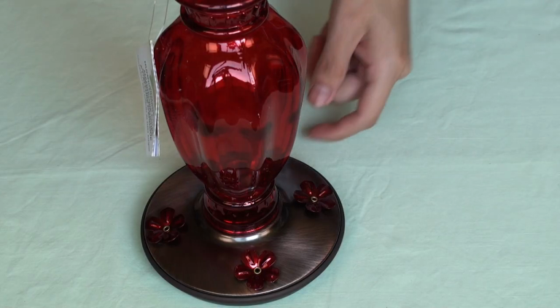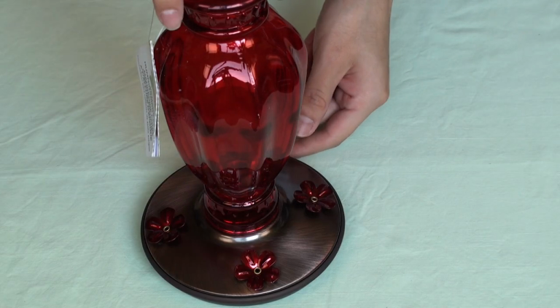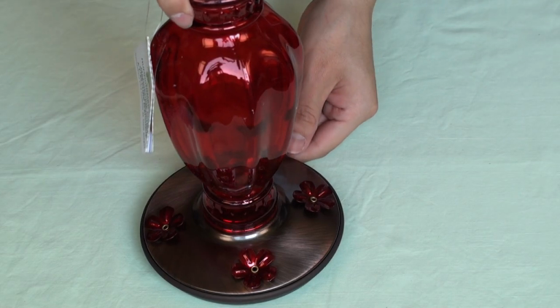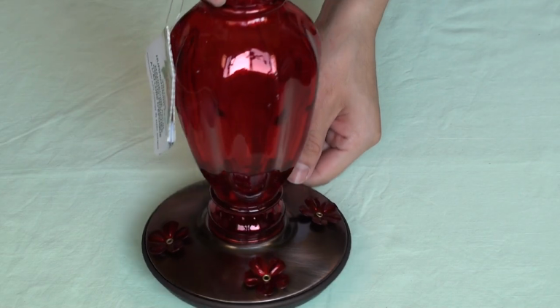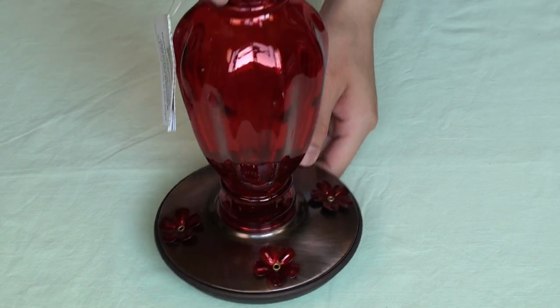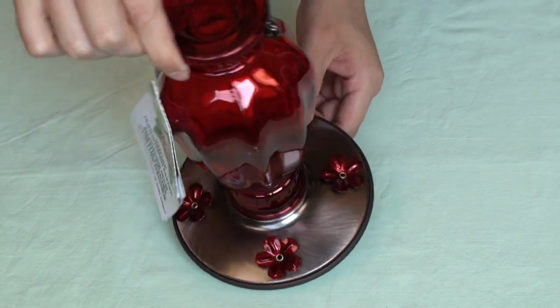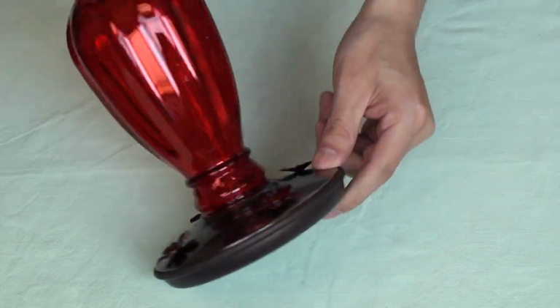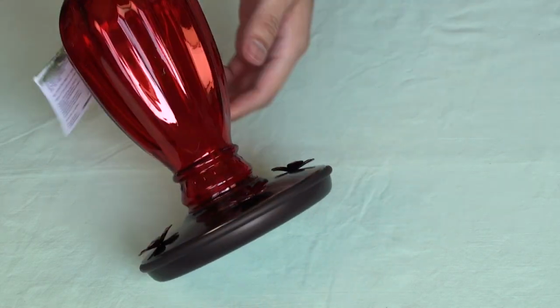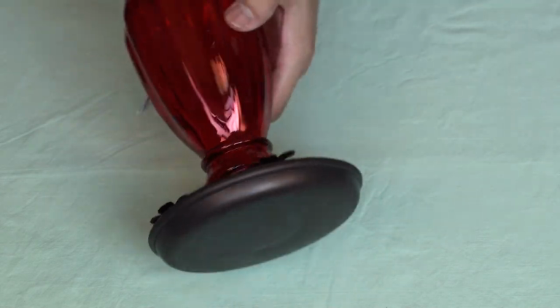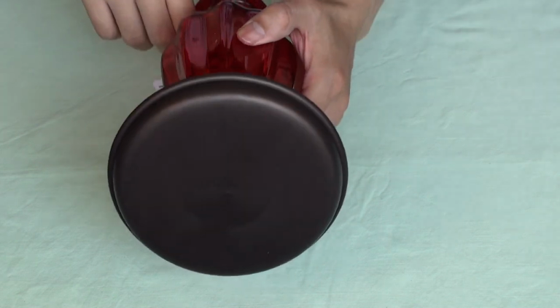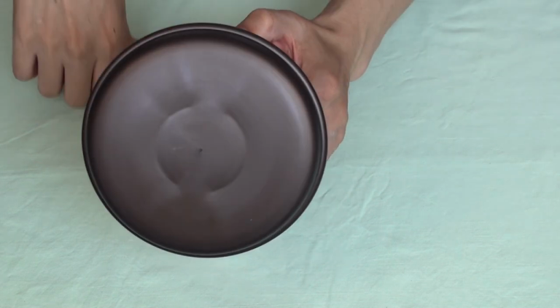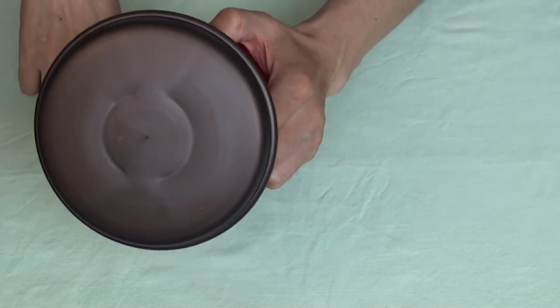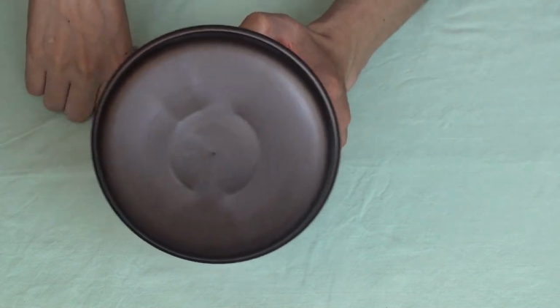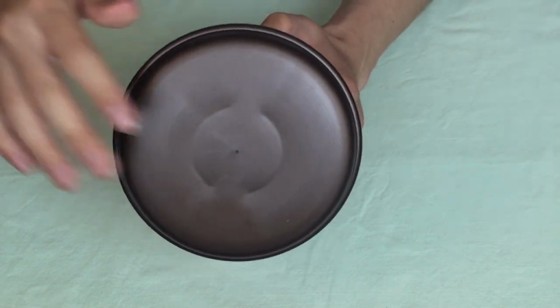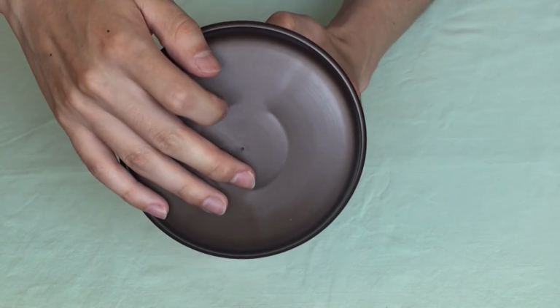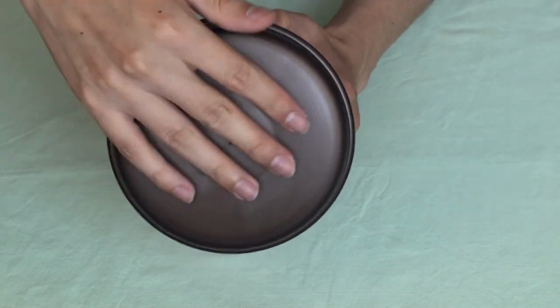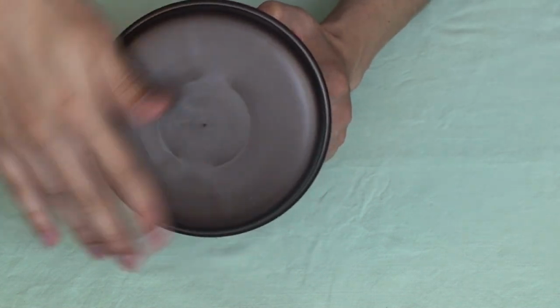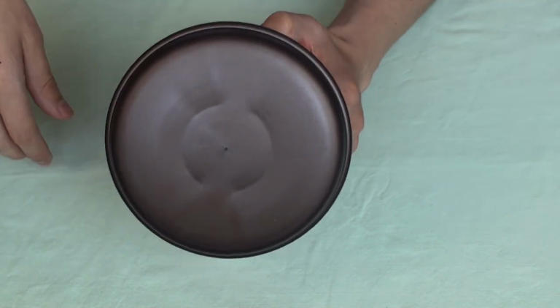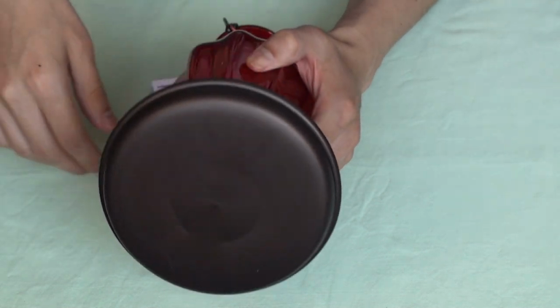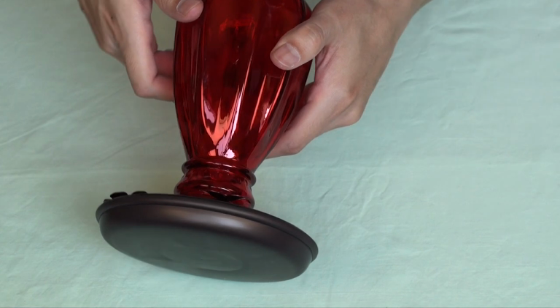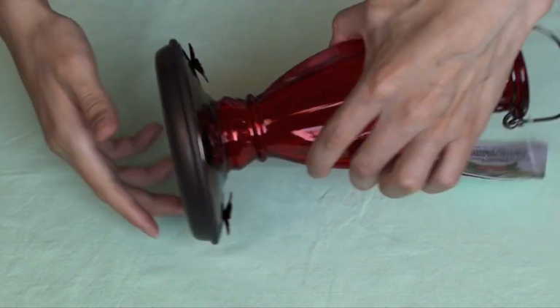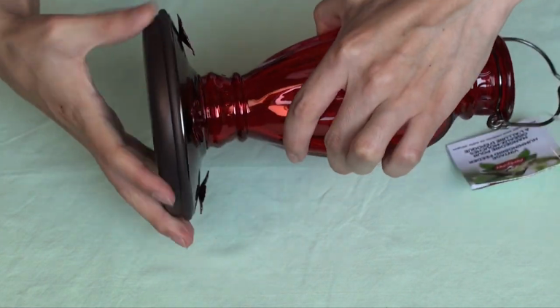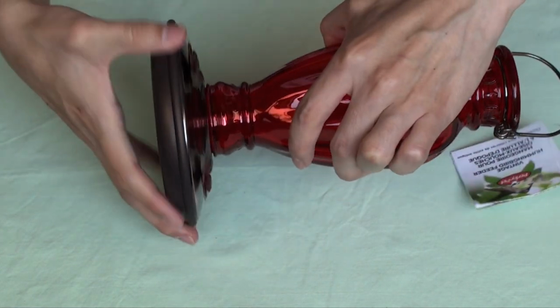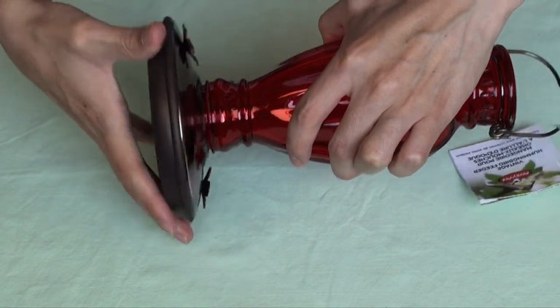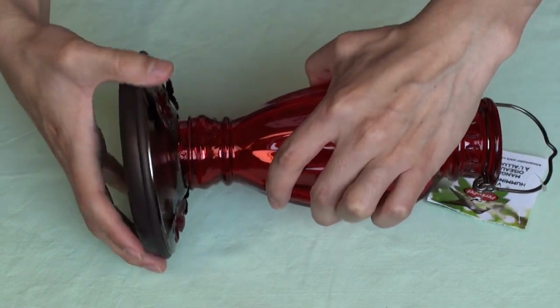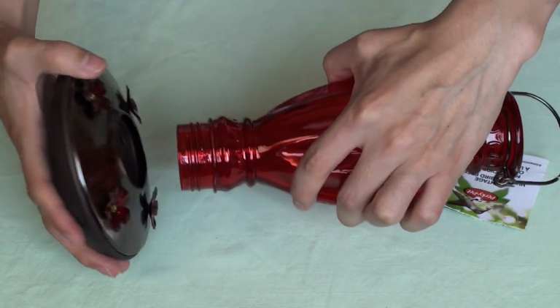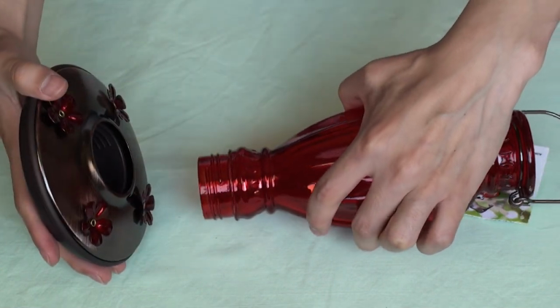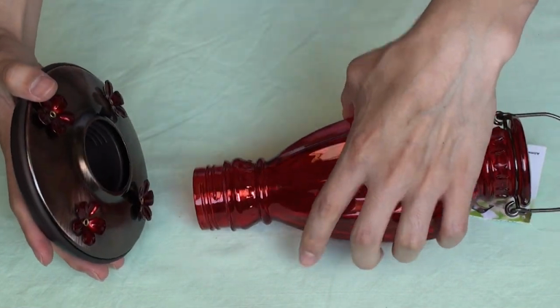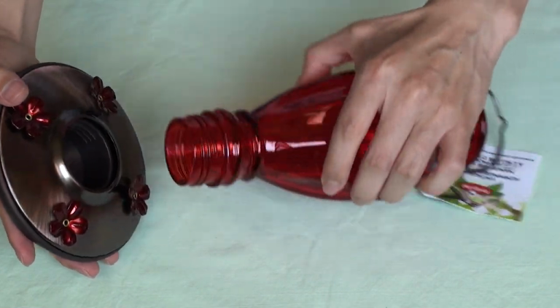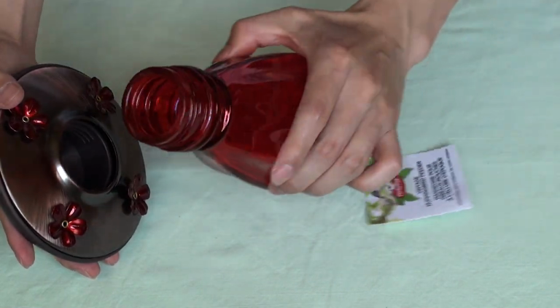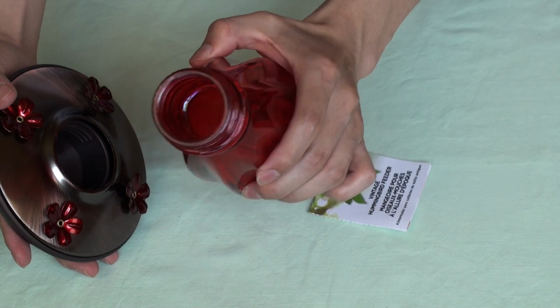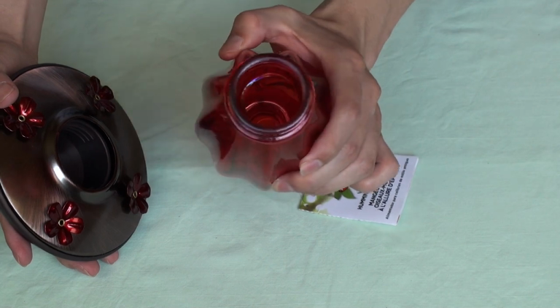Now let's see how the base looks. At the bottom we have a nice flat bottom — classic, great for easy cleaning. Now let's see the opening of the bottle. The bottle has a wide mouth for easy cleaning.